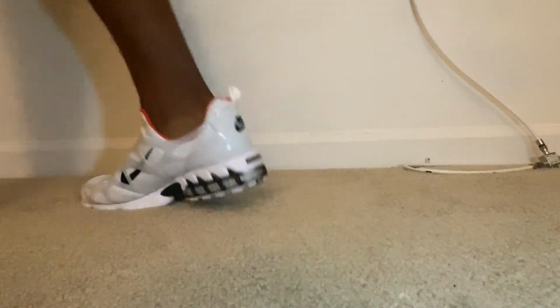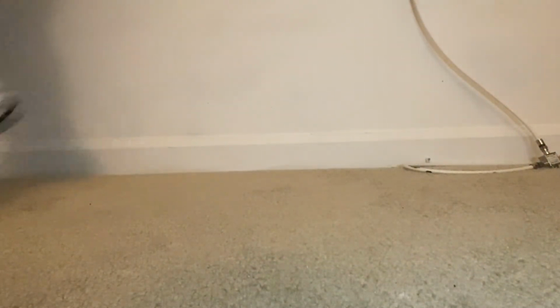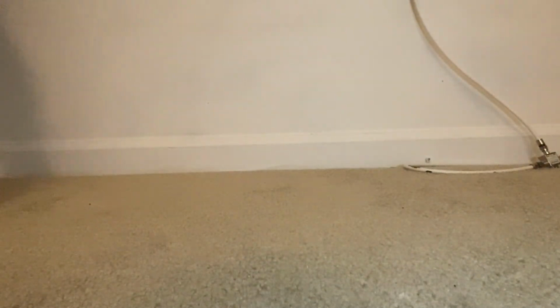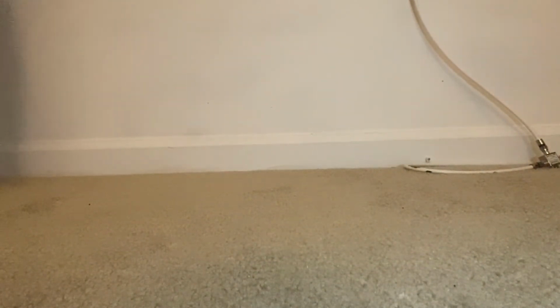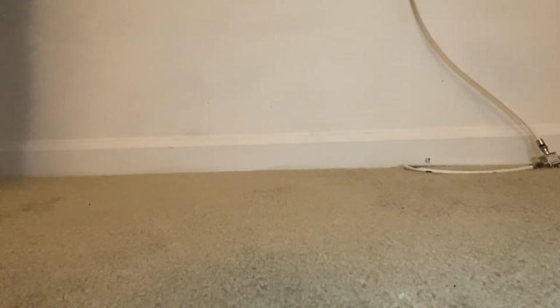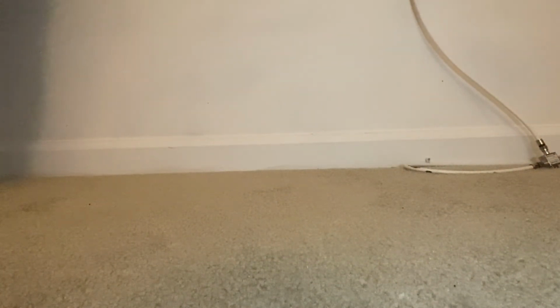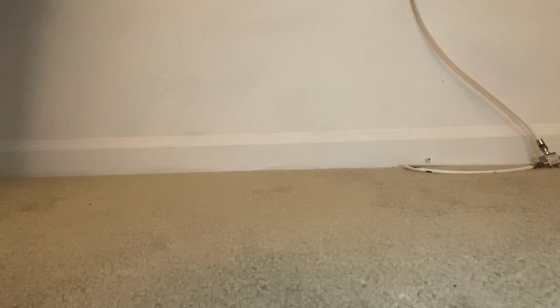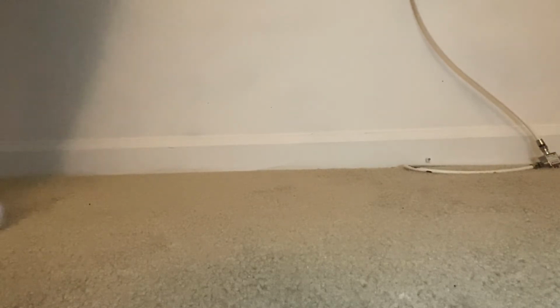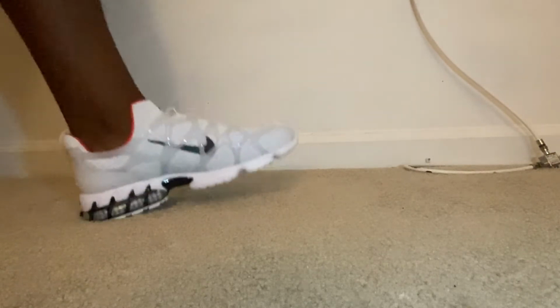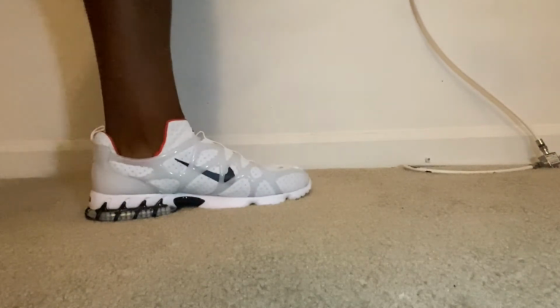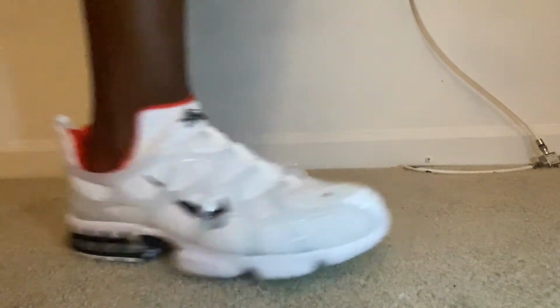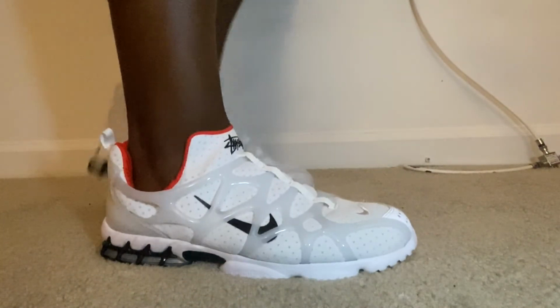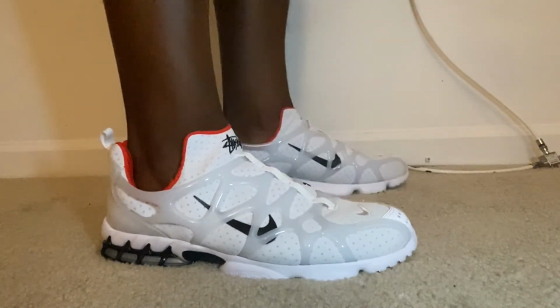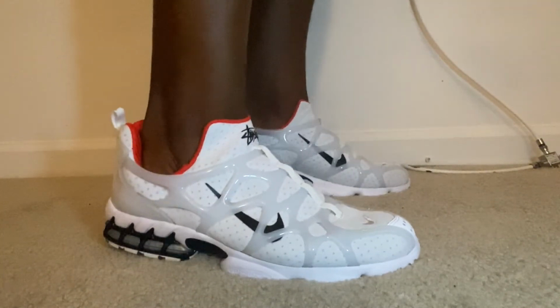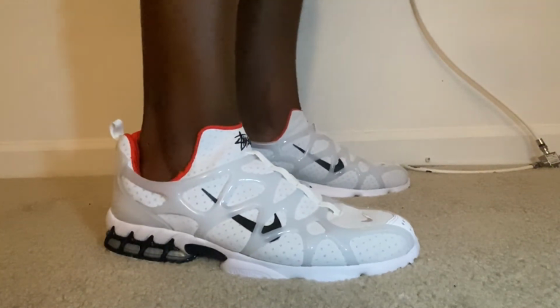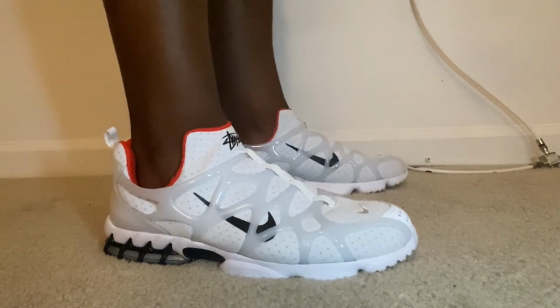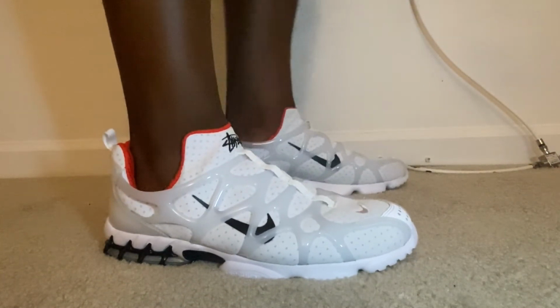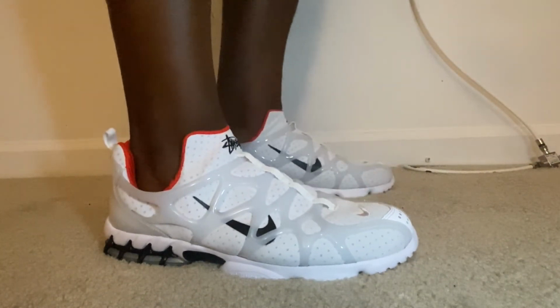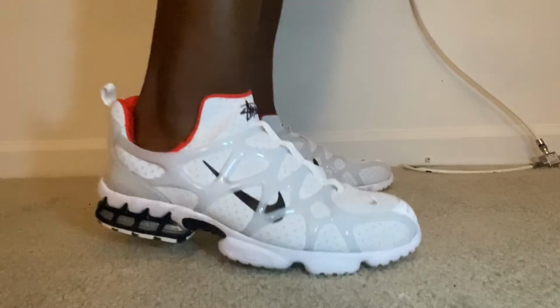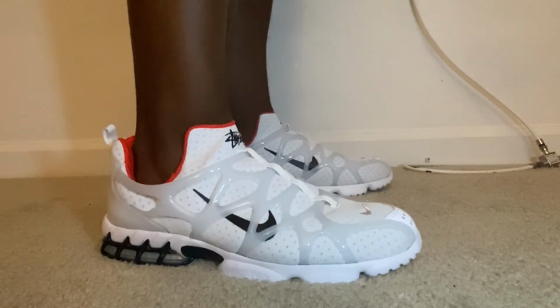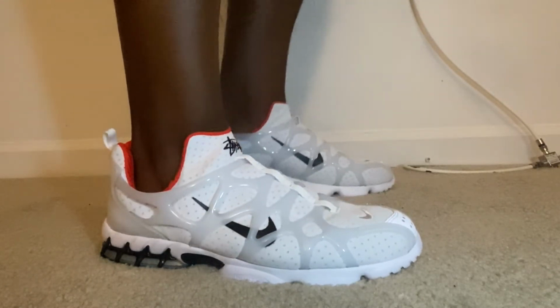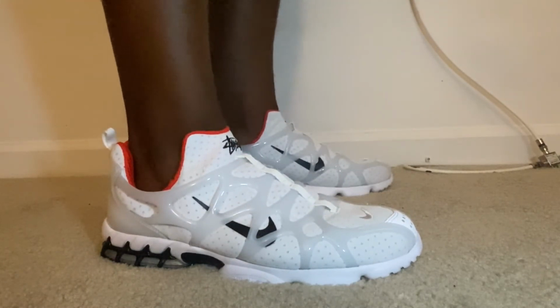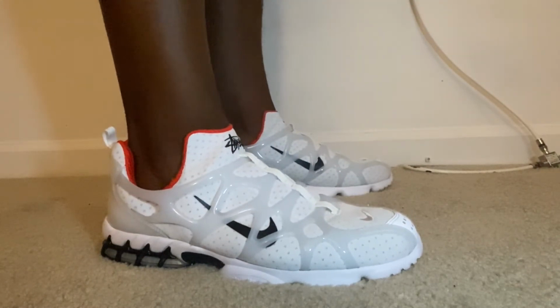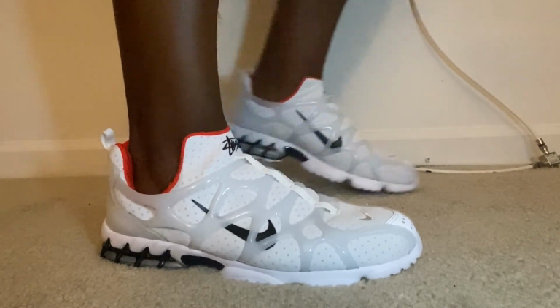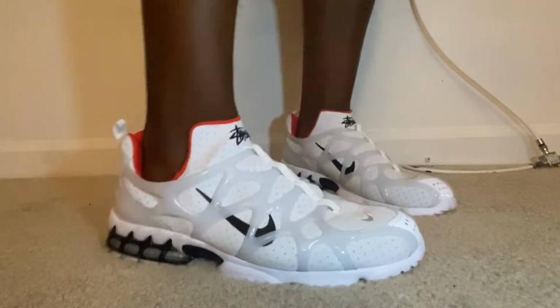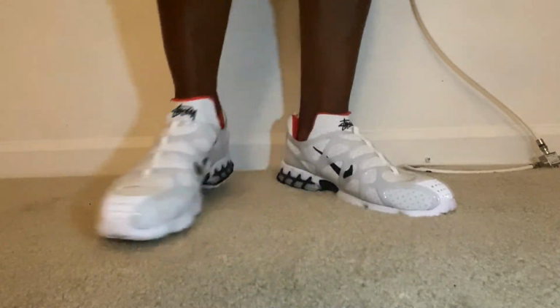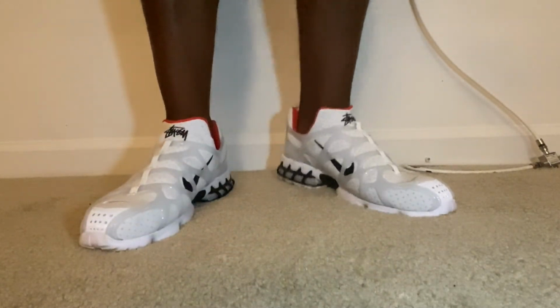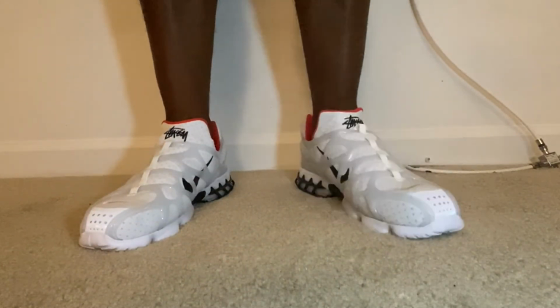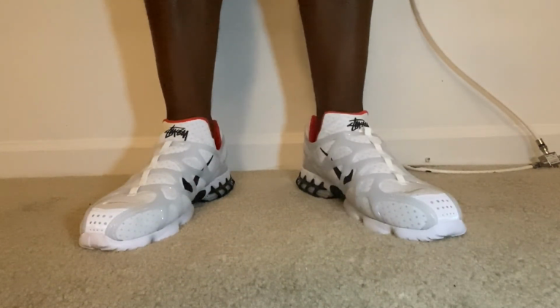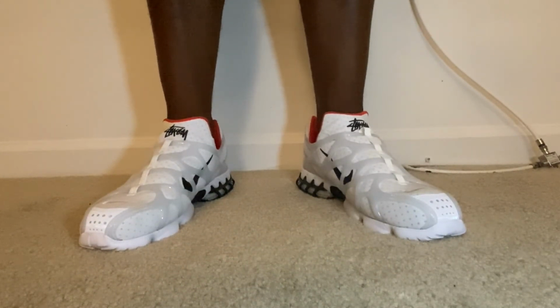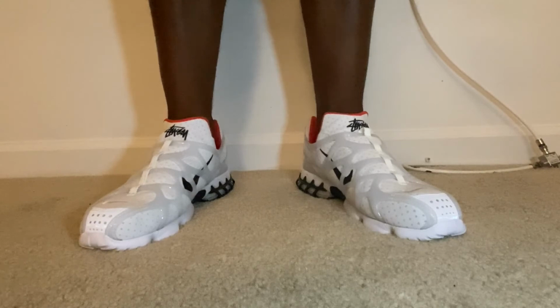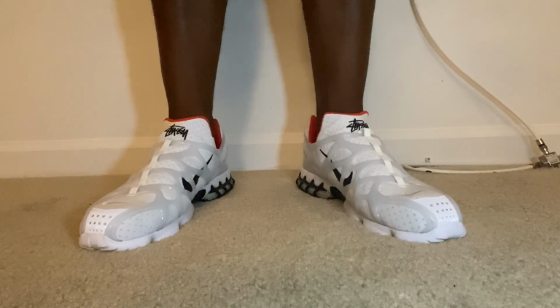Again, these are a comfortable shoe, but man, $170 is pretty pricey. I just wanted to bring you this review — like, comment, subscribe, and I'll catch you guys on the next one.